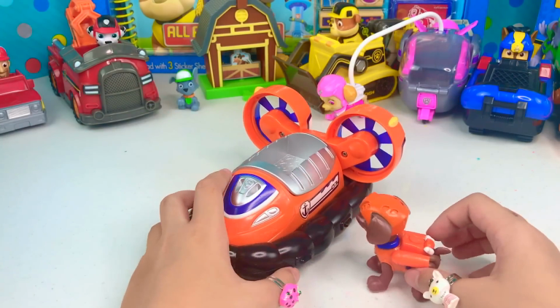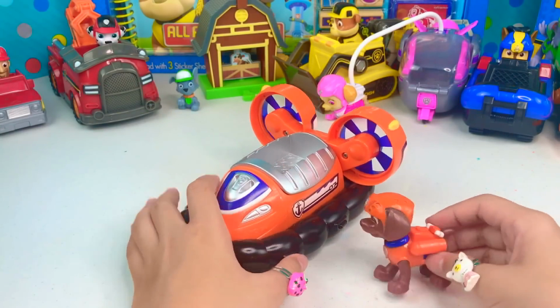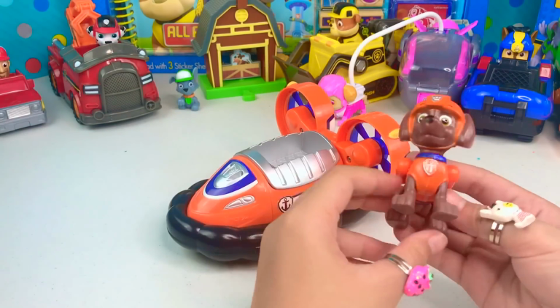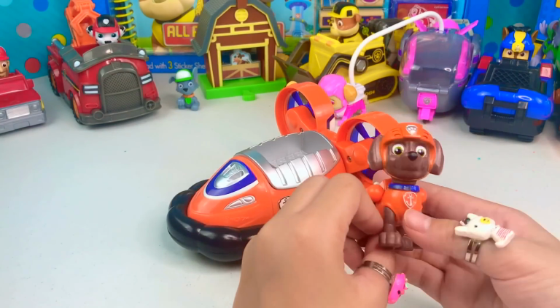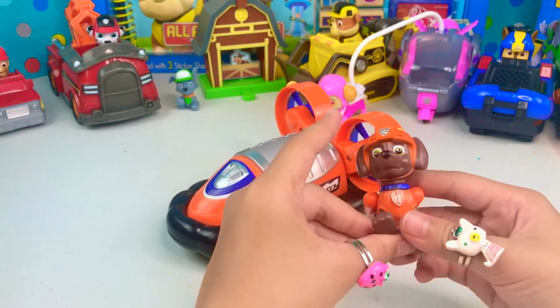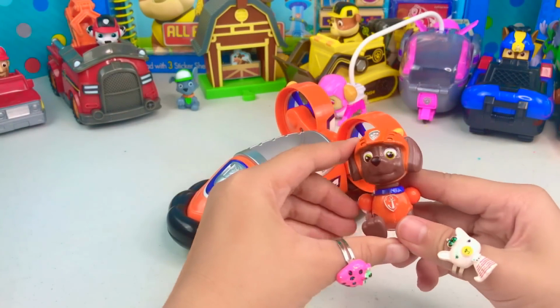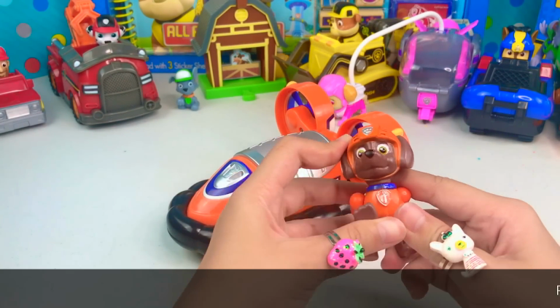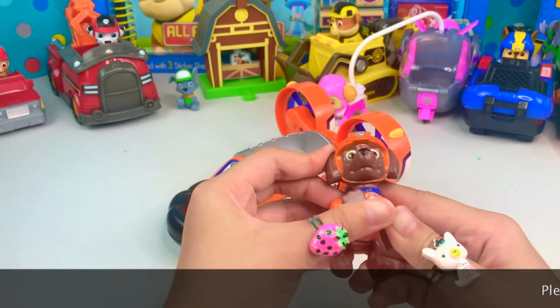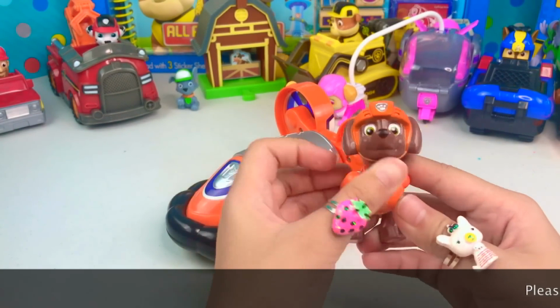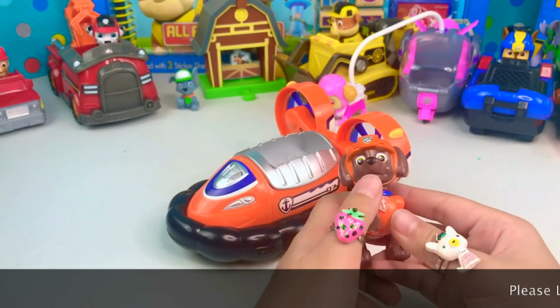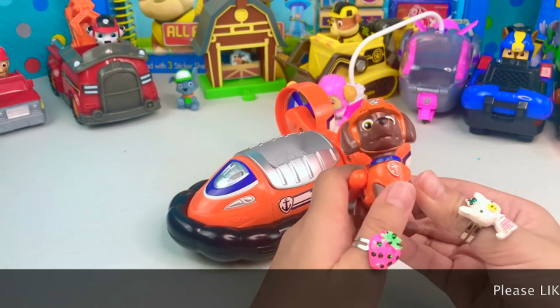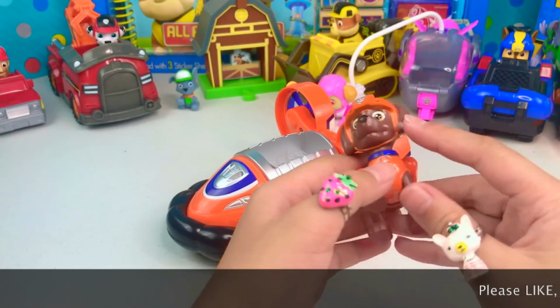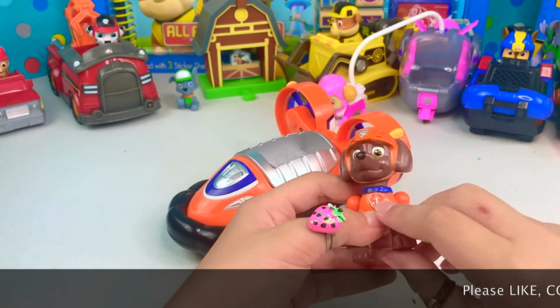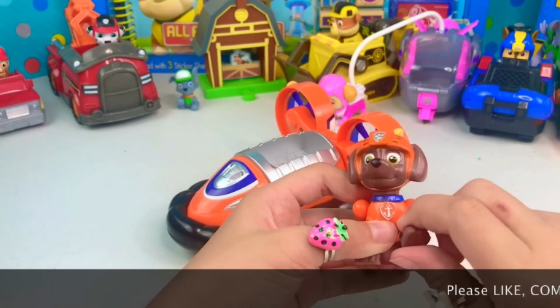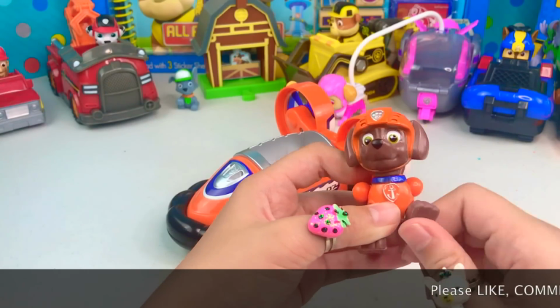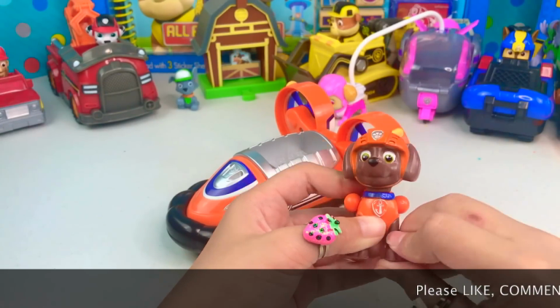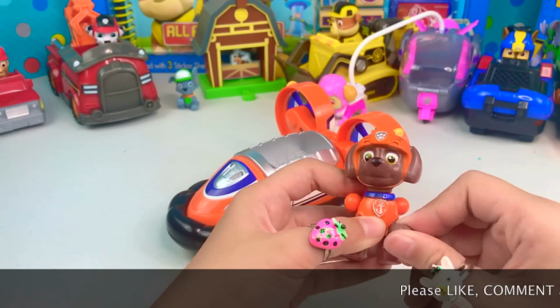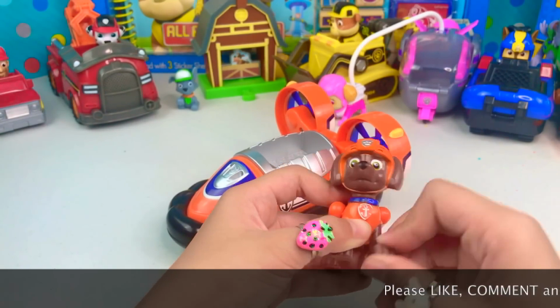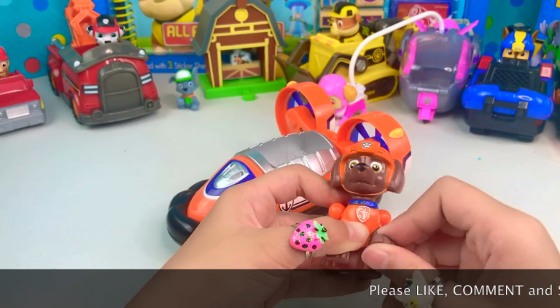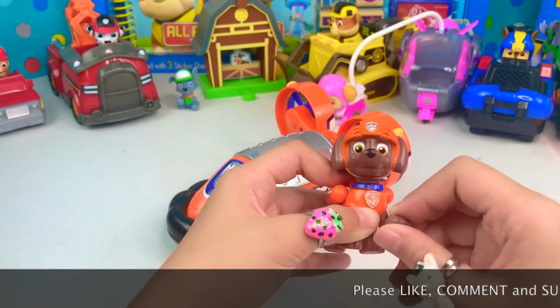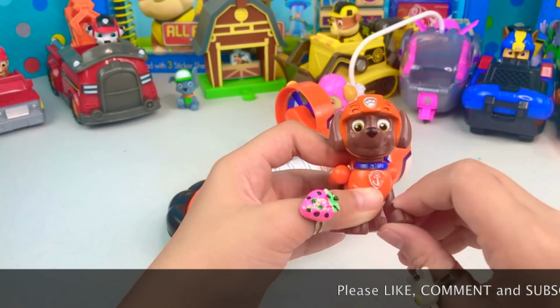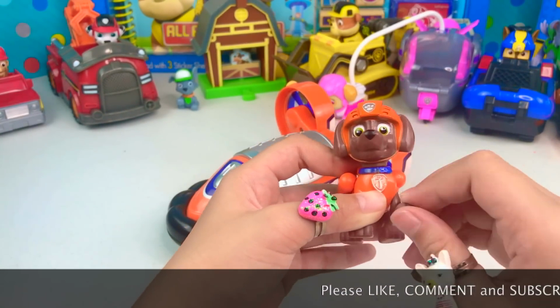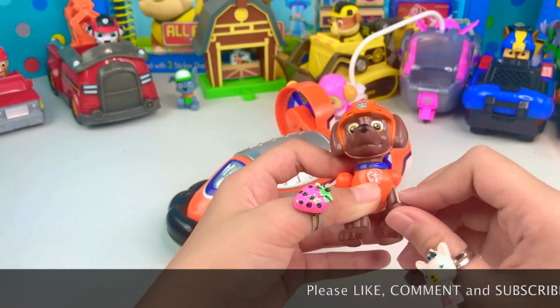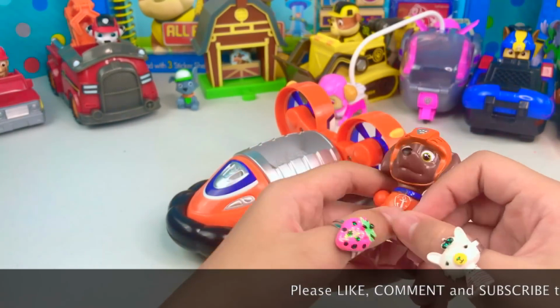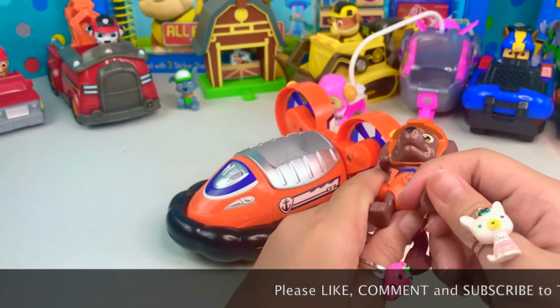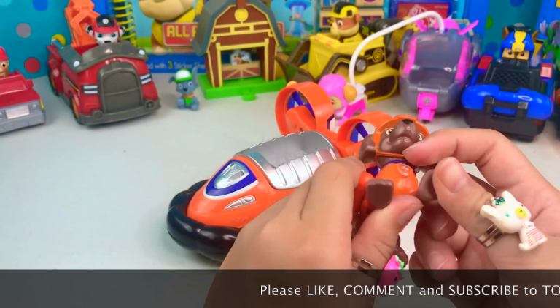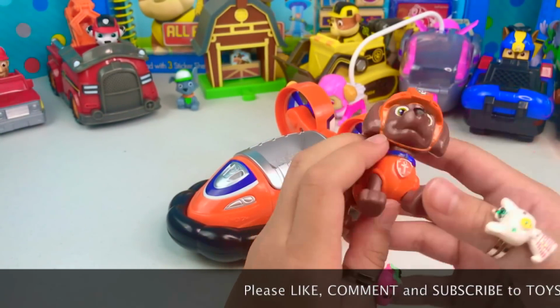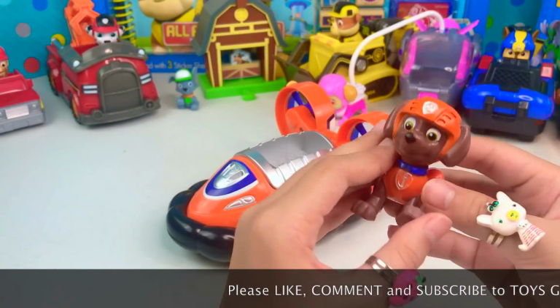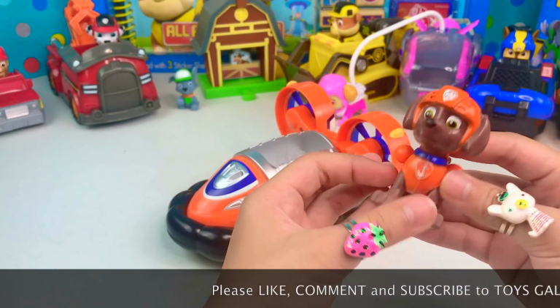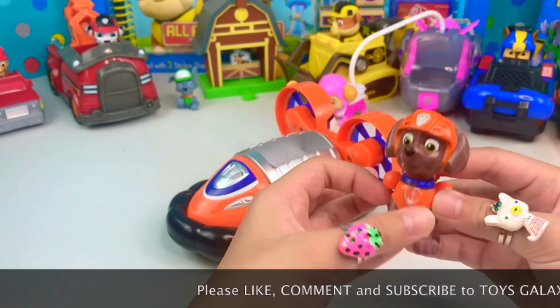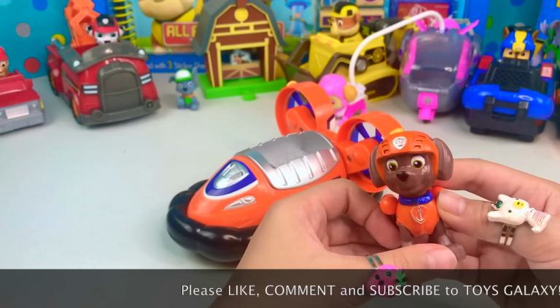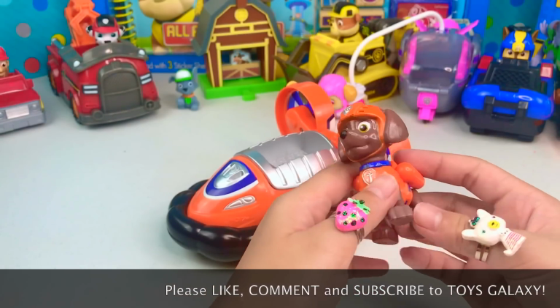I hope you guys liked my video as much as I did. Please don't forget to like, comment and subscribe to ToysGalaxy!